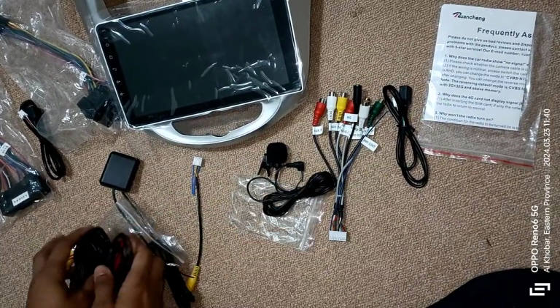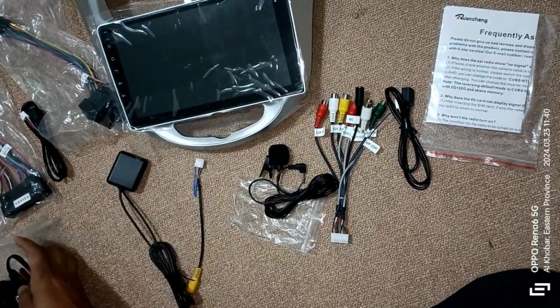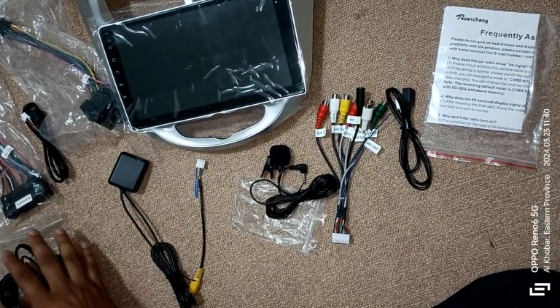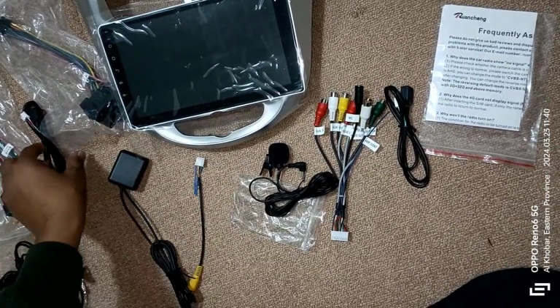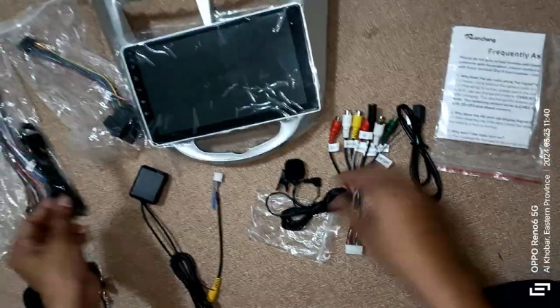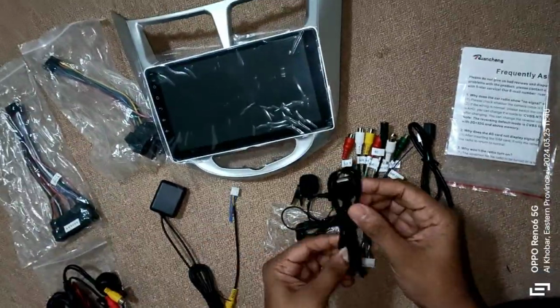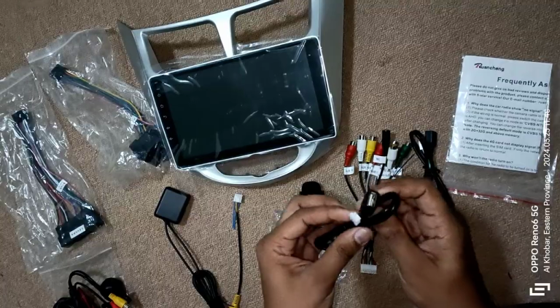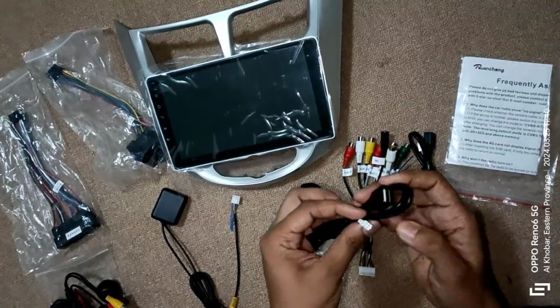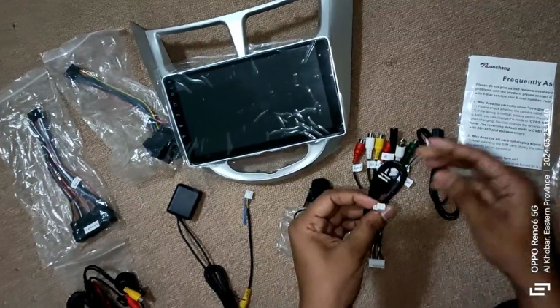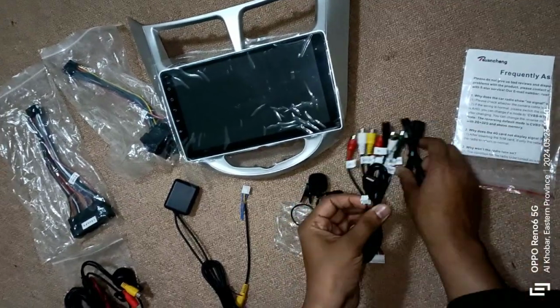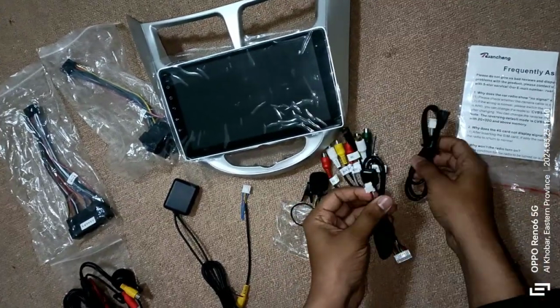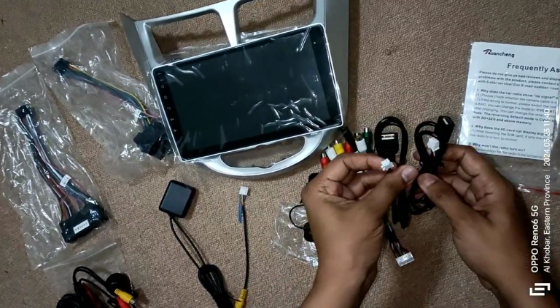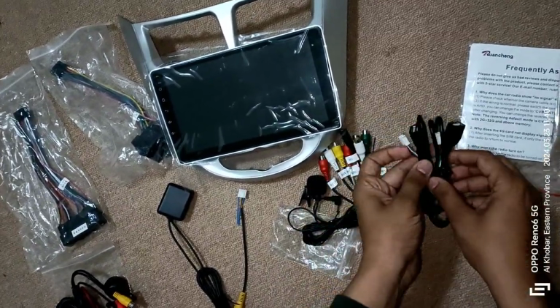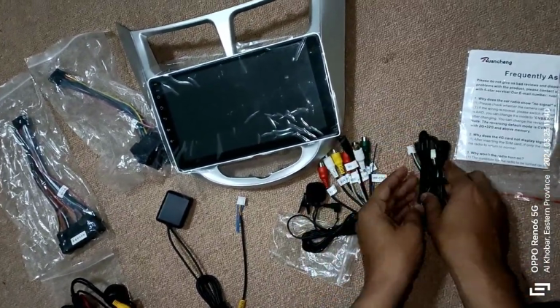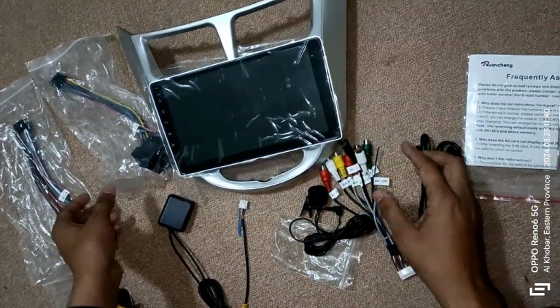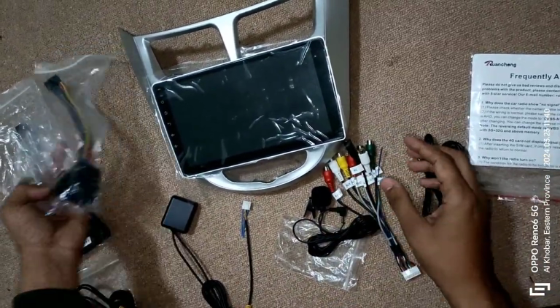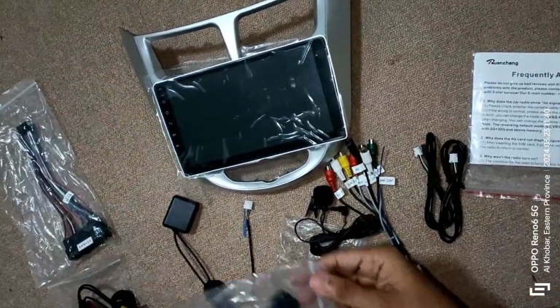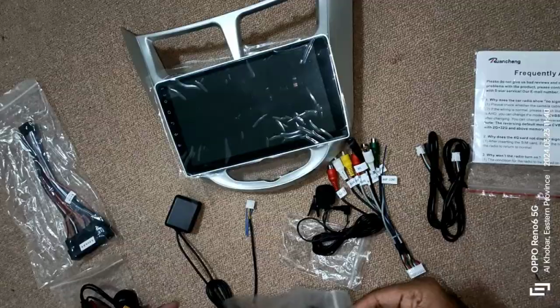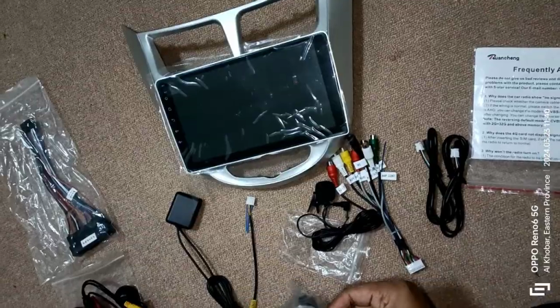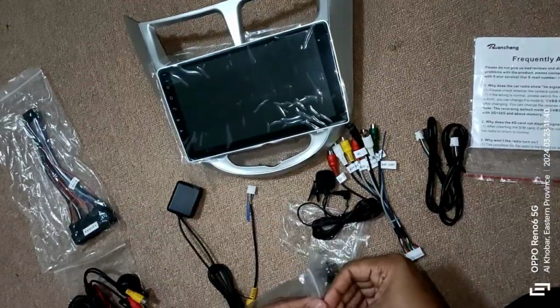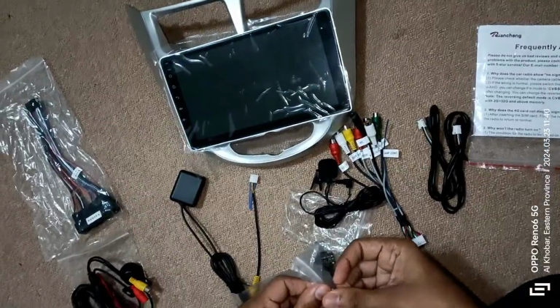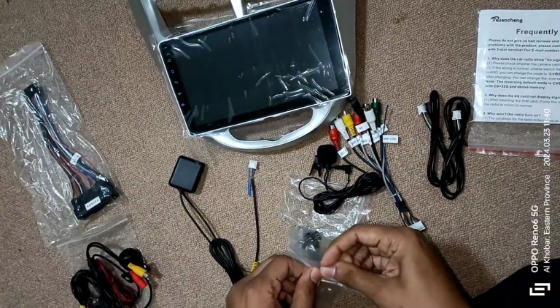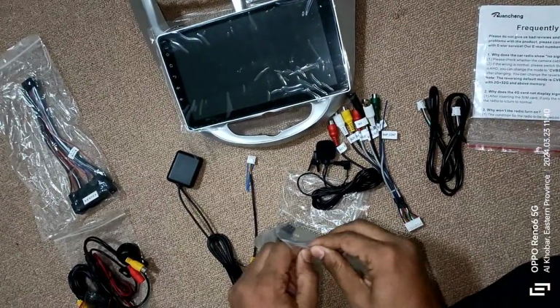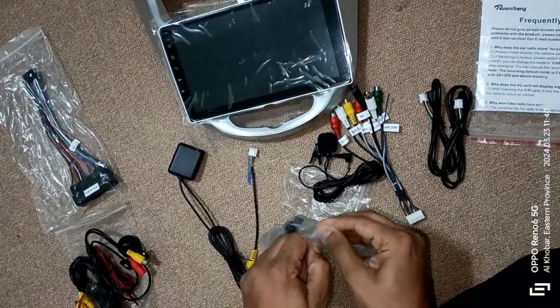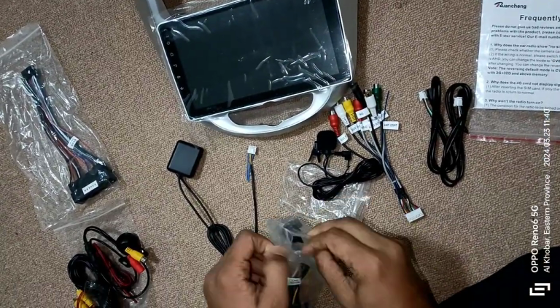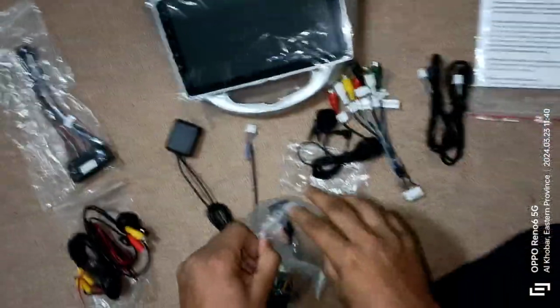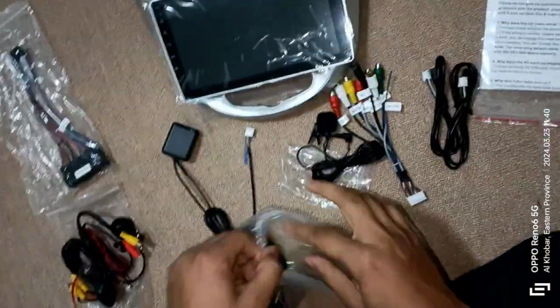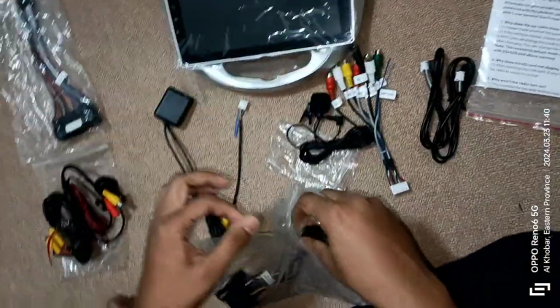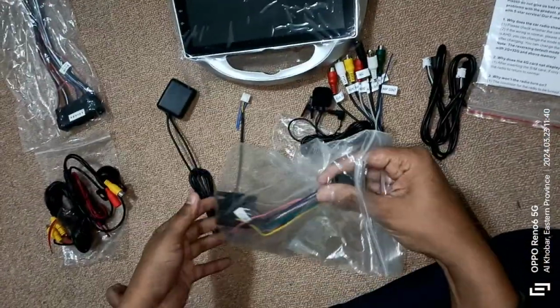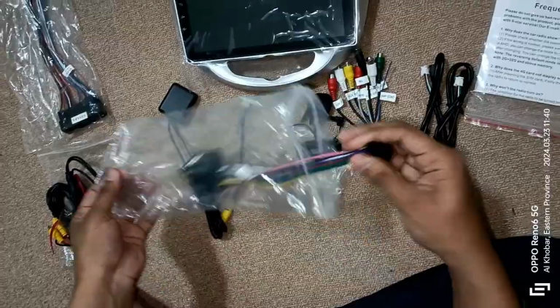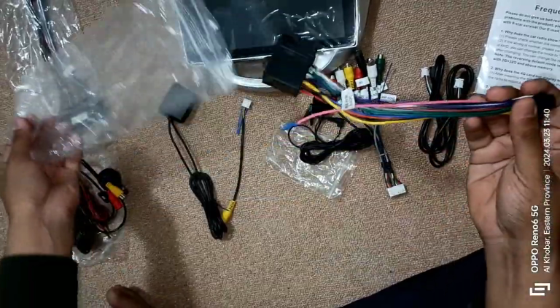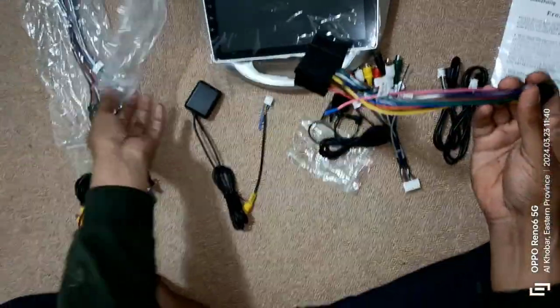Instead, I found similar products priced at 500 rials without Android Auto and CarPlay functionalities. If you're planning to order more products at once, you can save on shipping costs. Therefore, it's better to order directly from the factory.